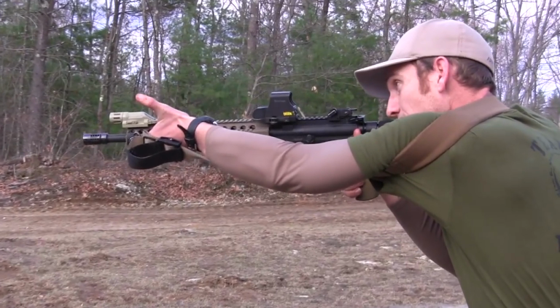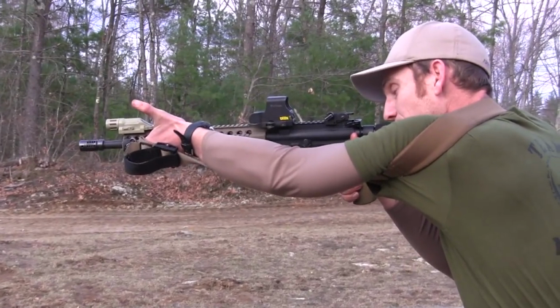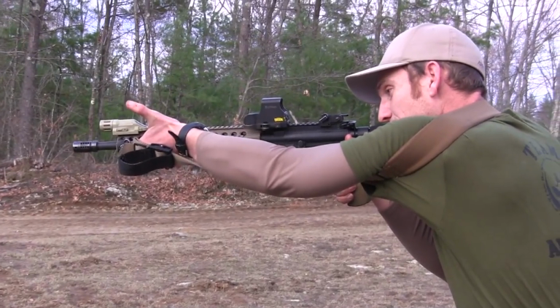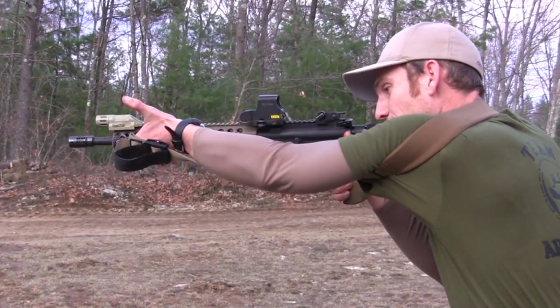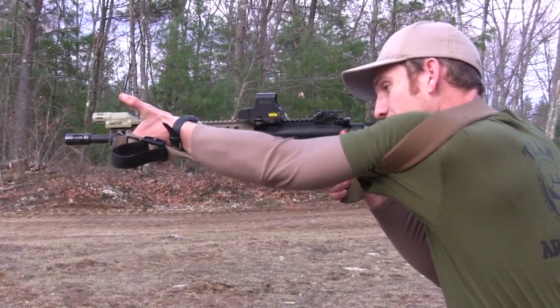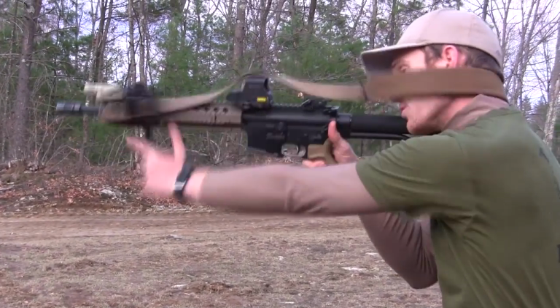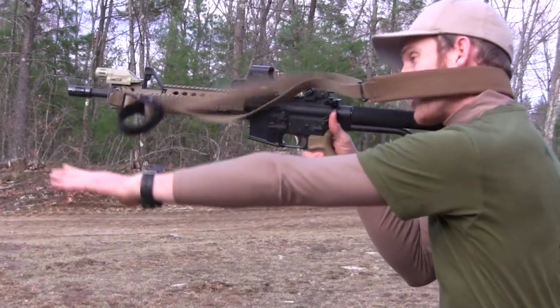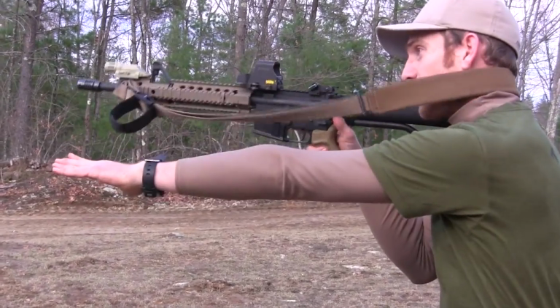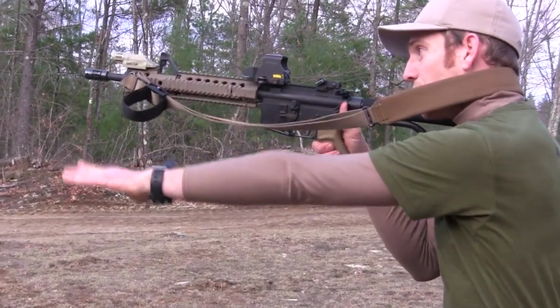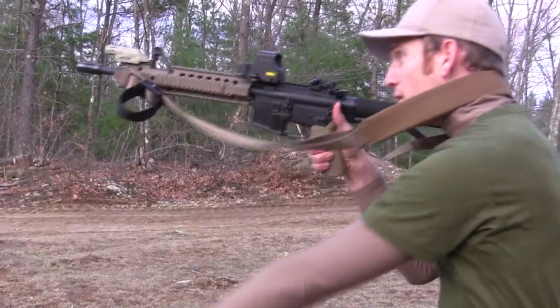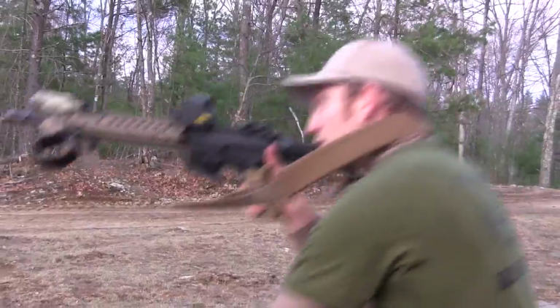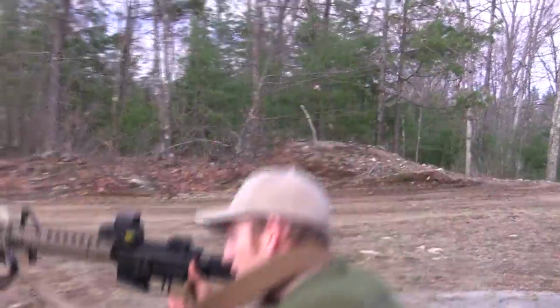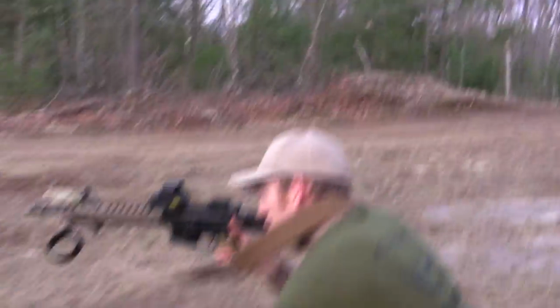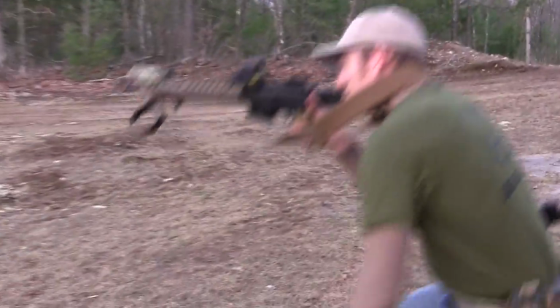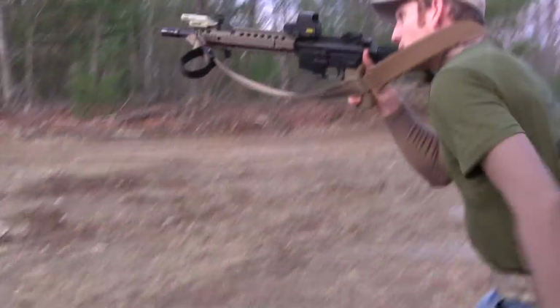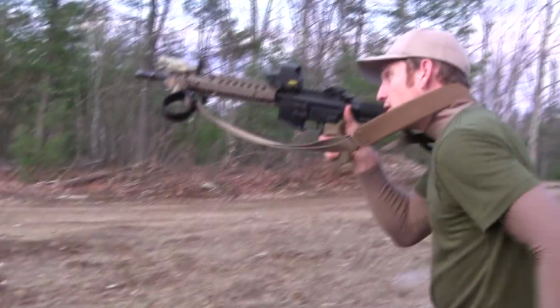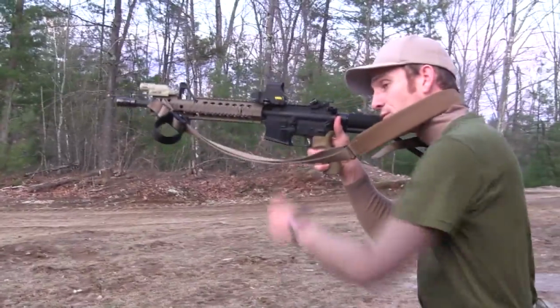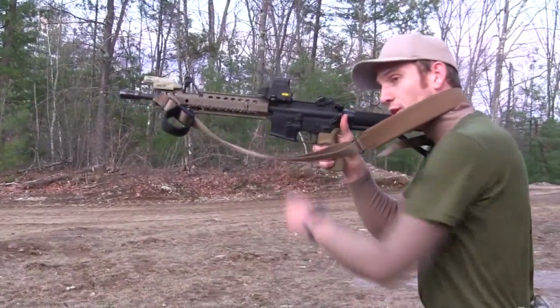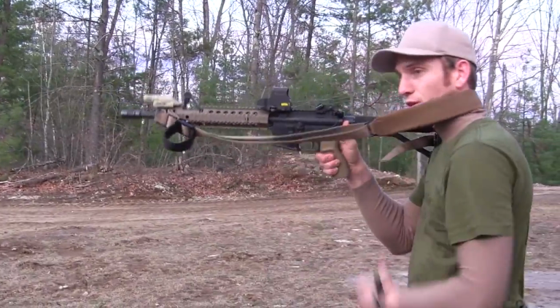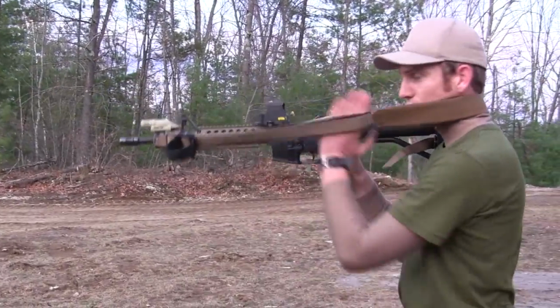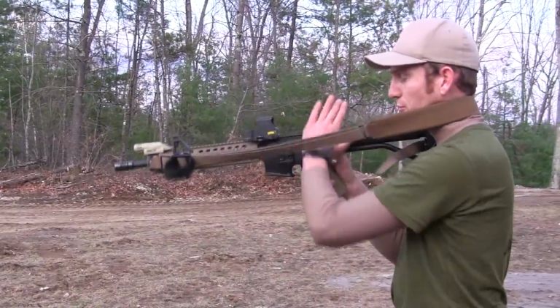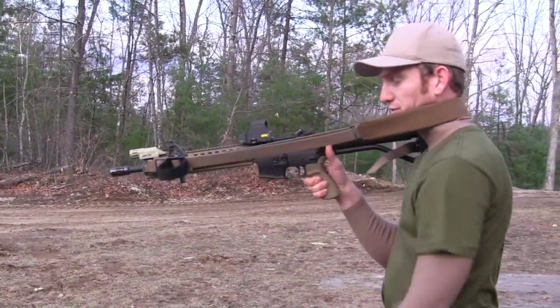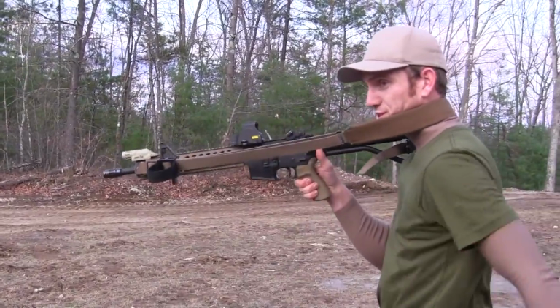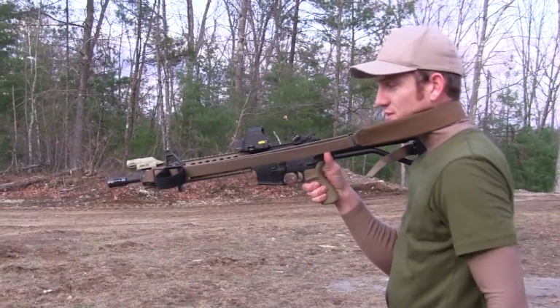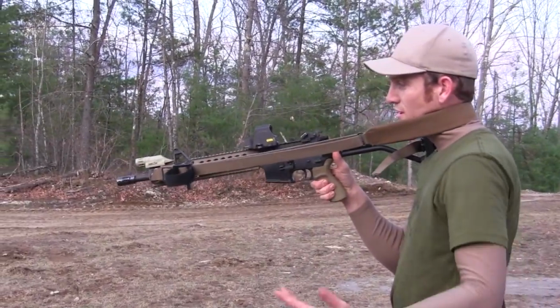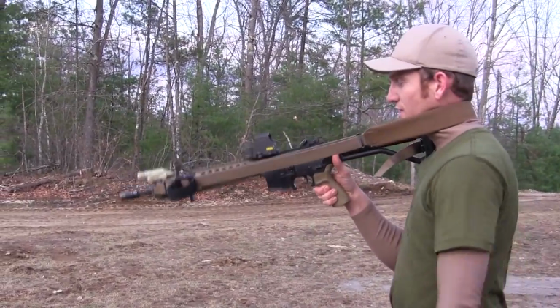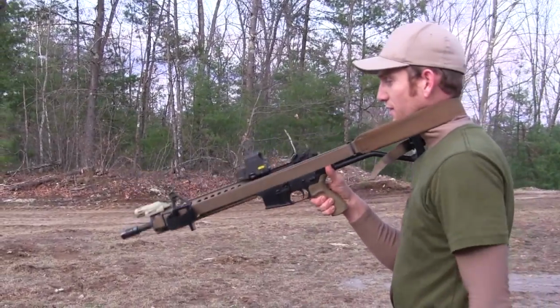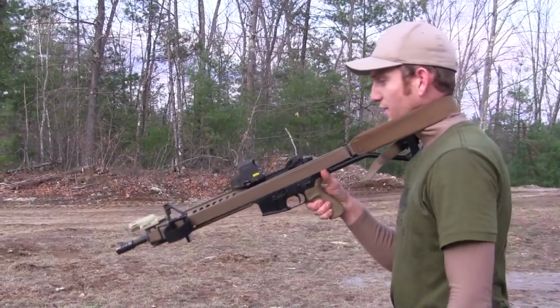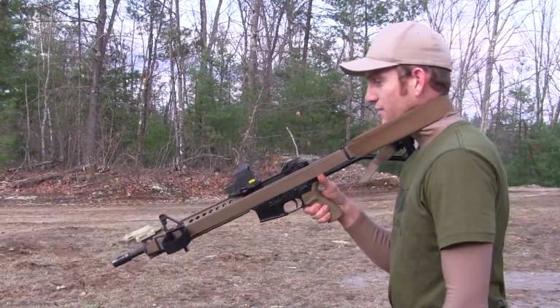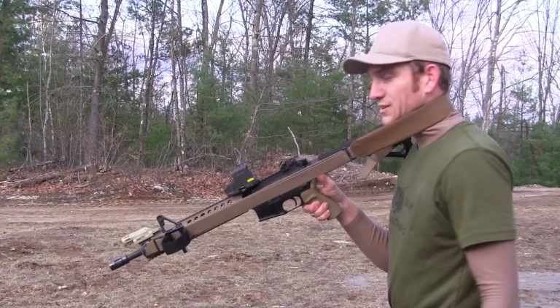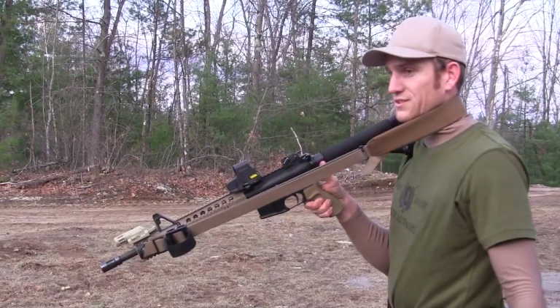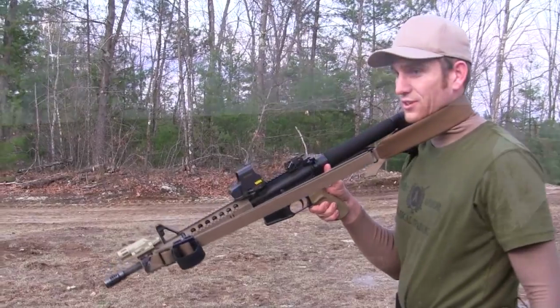And when you want to get out, all you have to do is straighten that elbow. You can get down in the prone, you can reload, you can do your malfunctions, and it just gets you free.